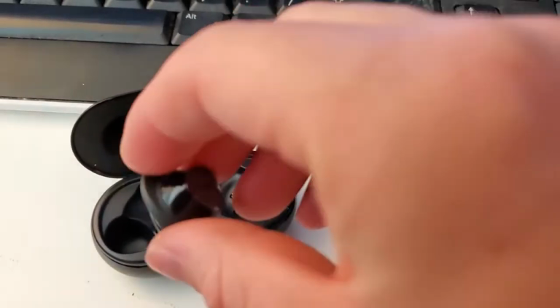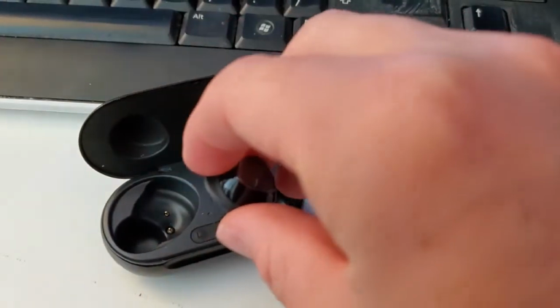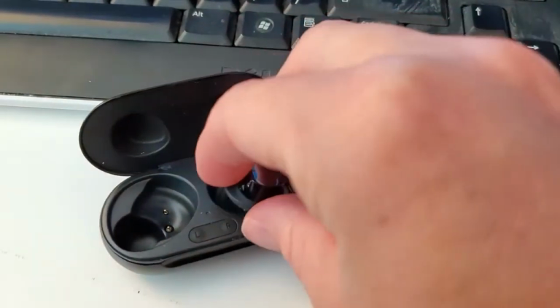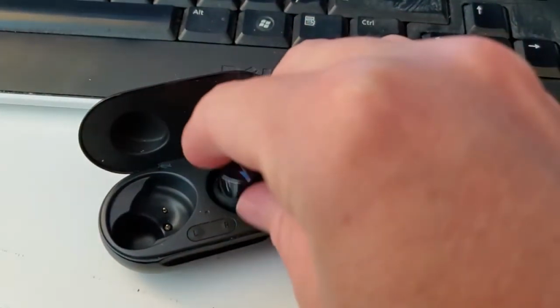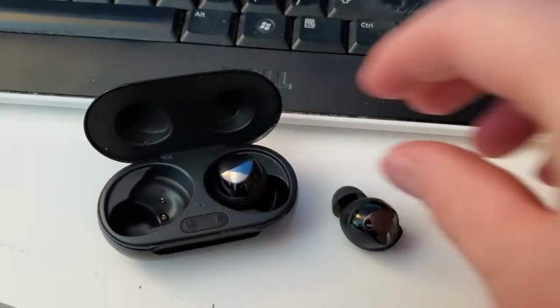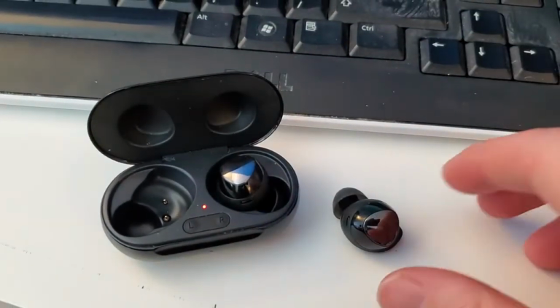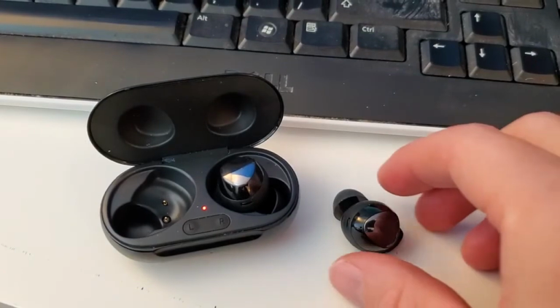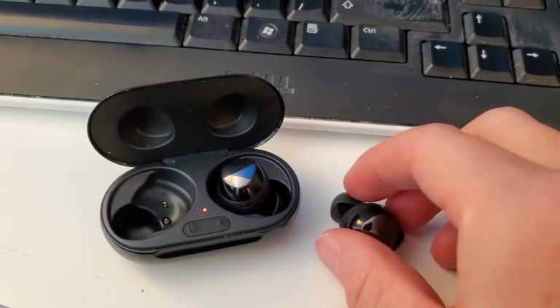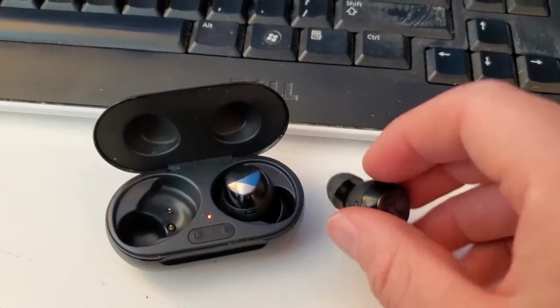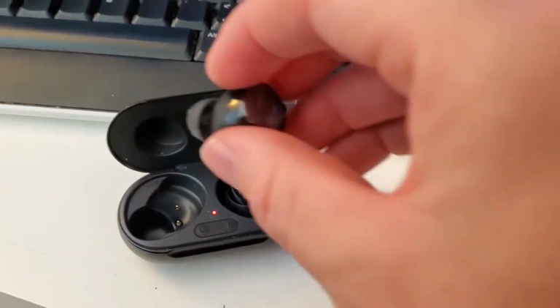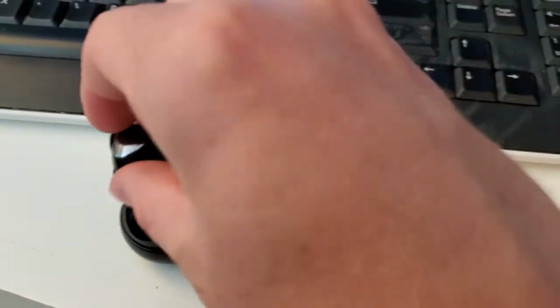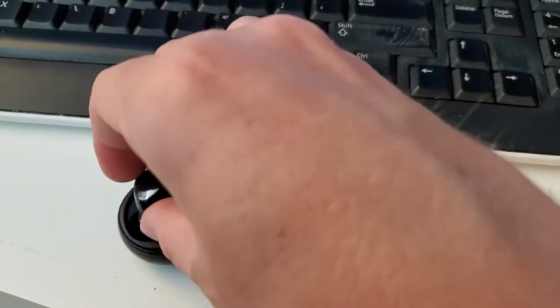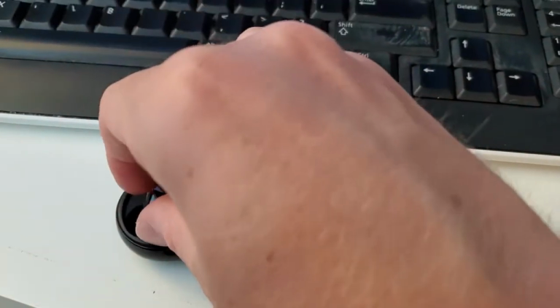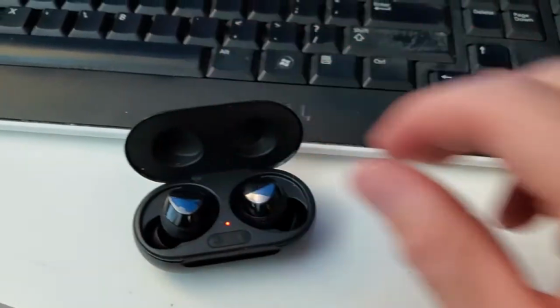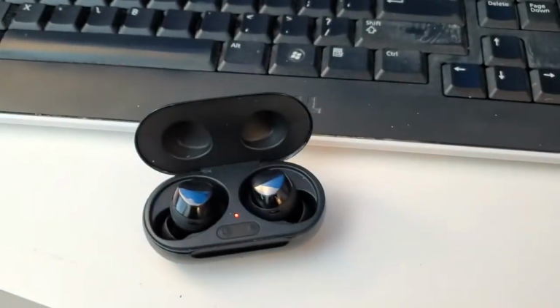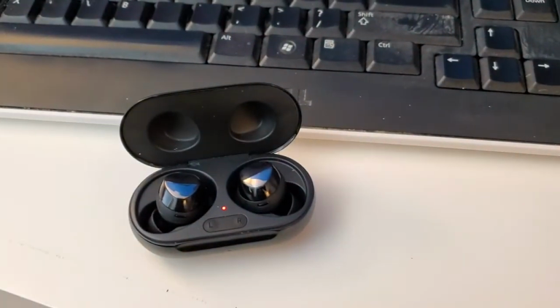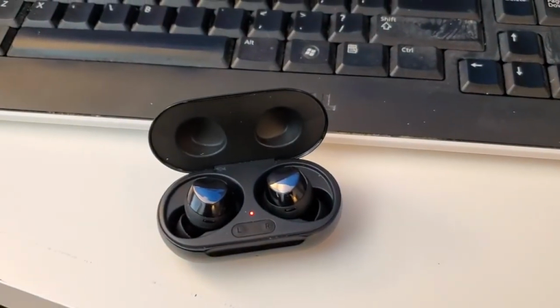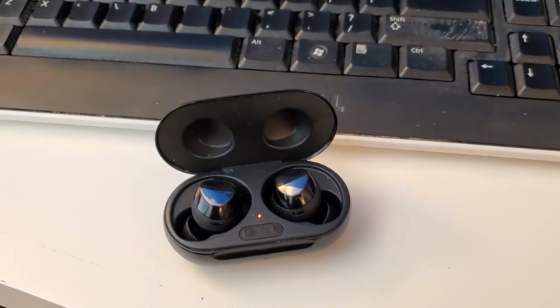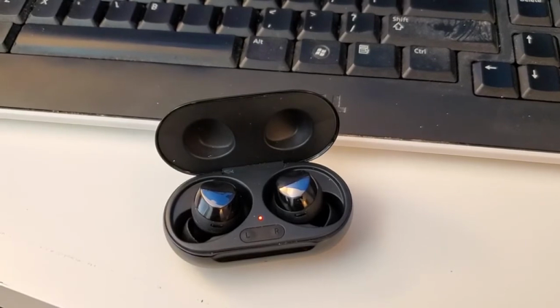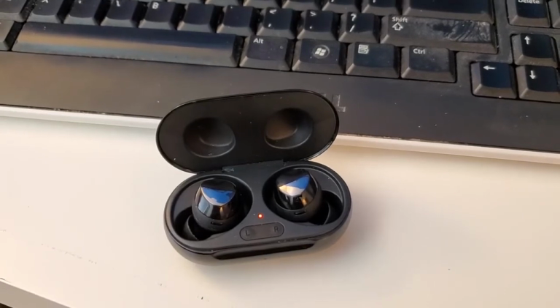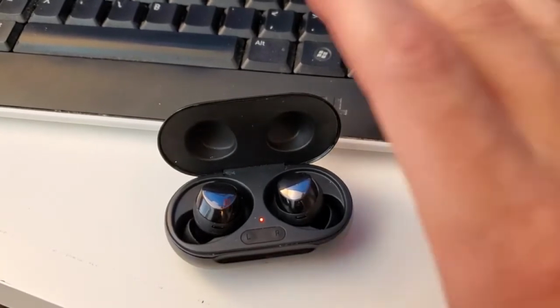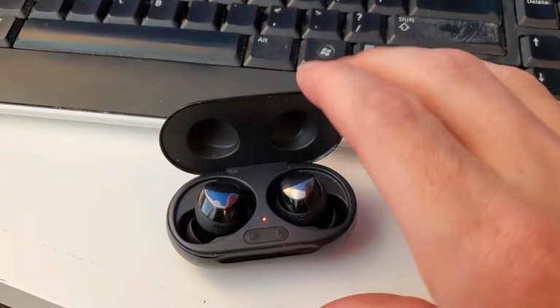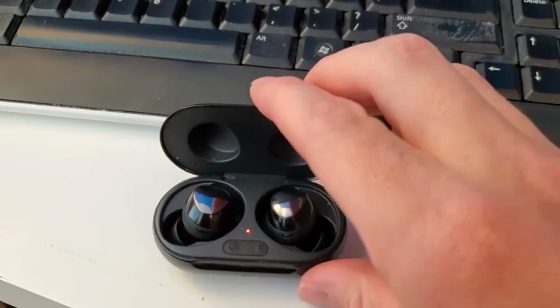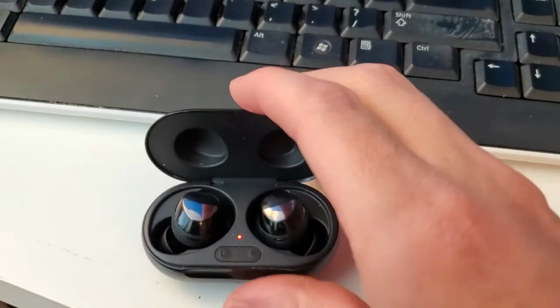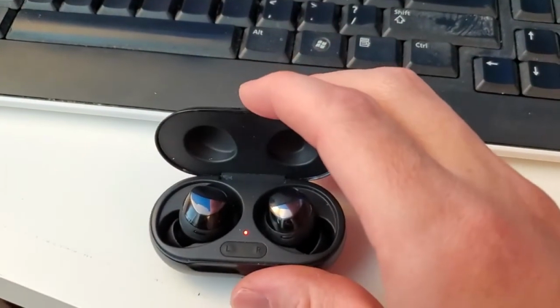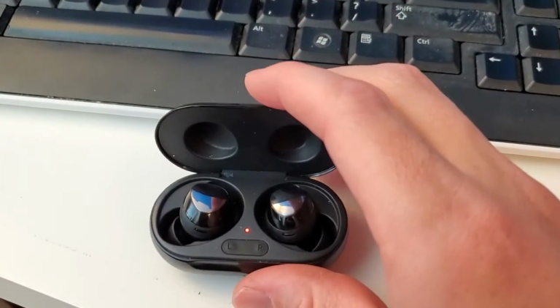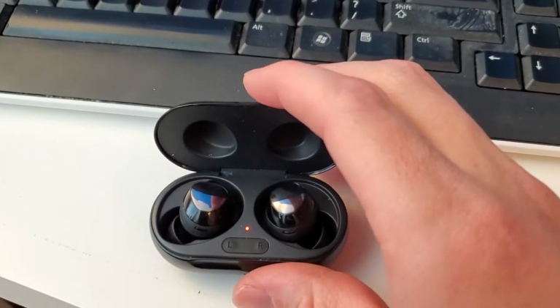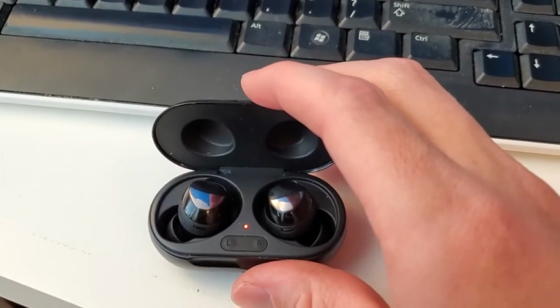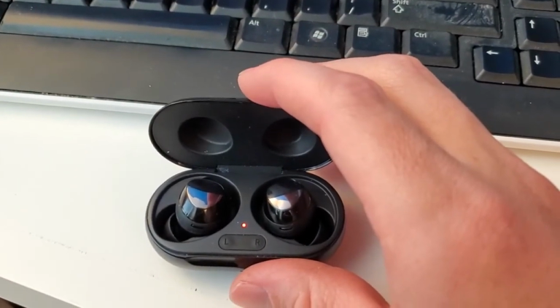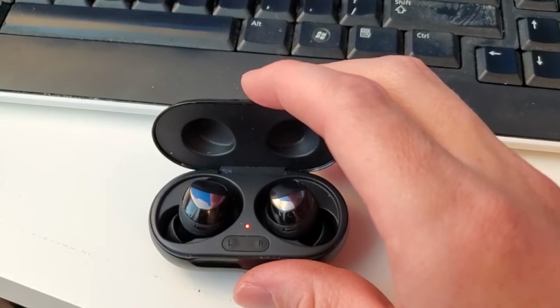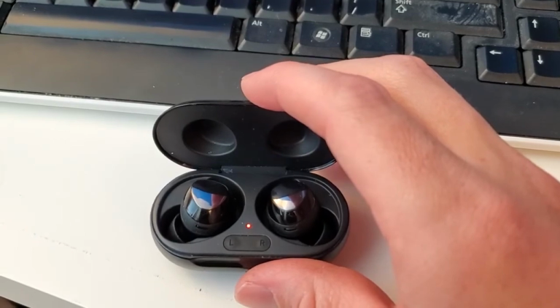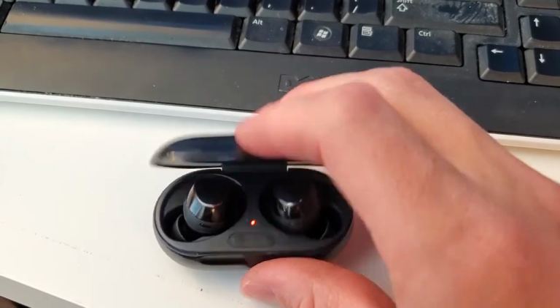I'm going to go ahead and put this in, and you can see when I do that a little red light comes on indicating that the buds themselves are actually now charging. It'll turn green when the buds are fully charged.